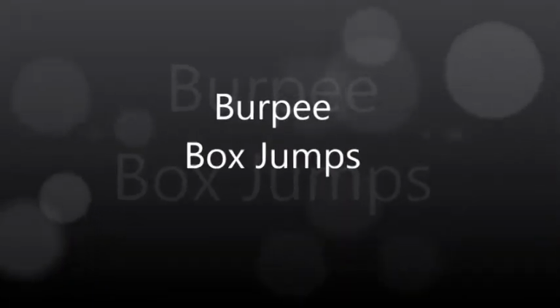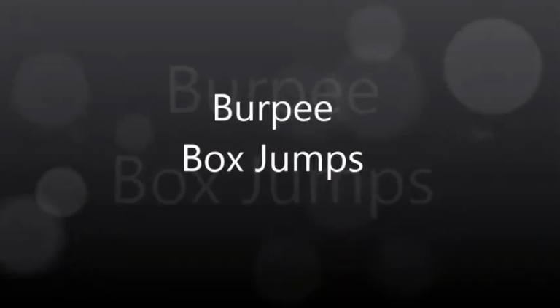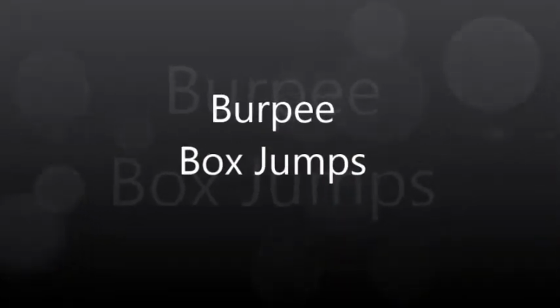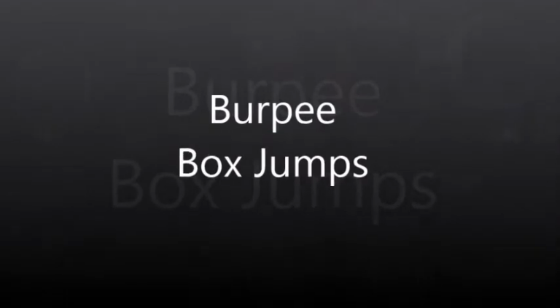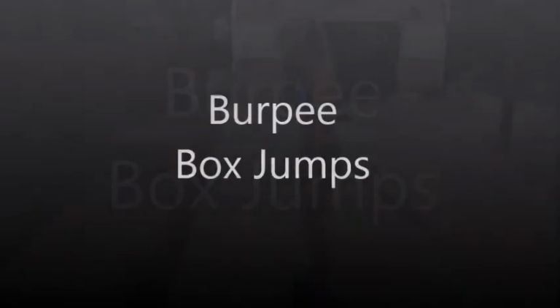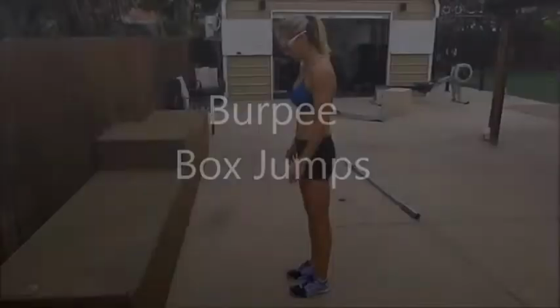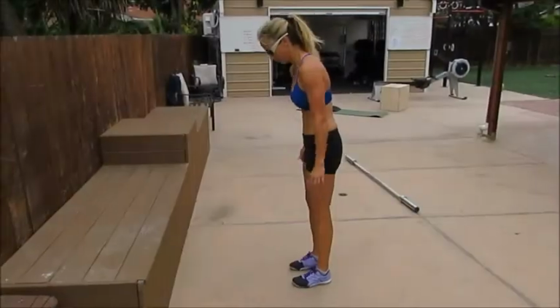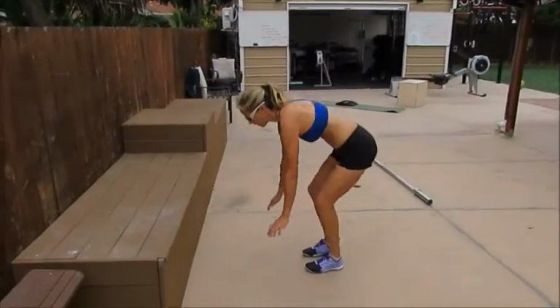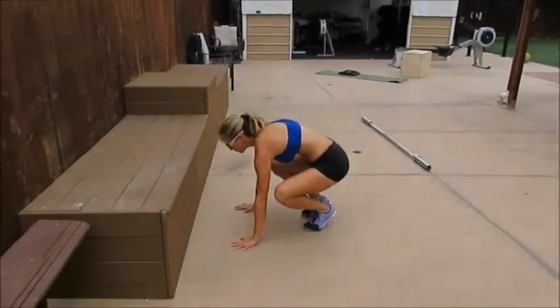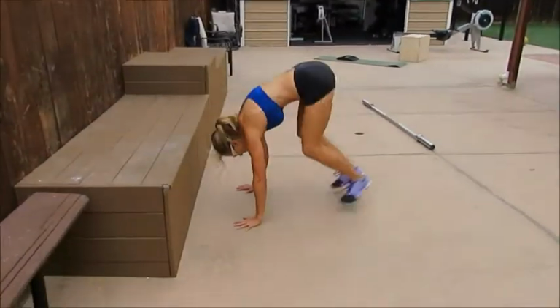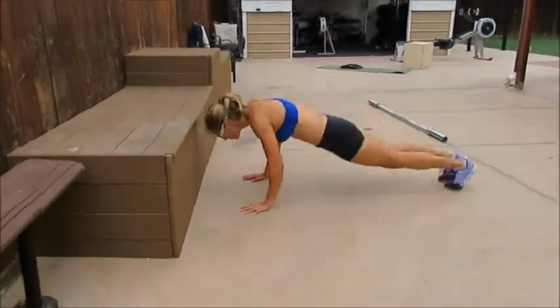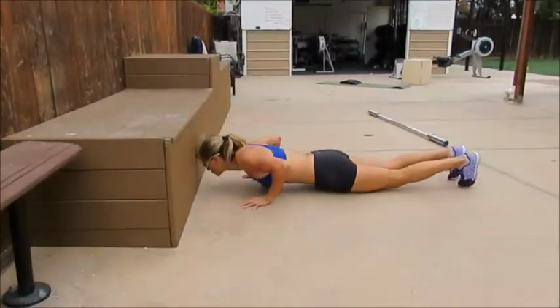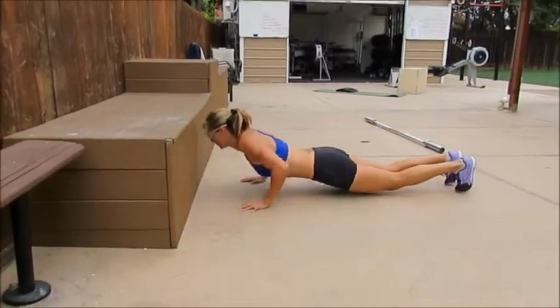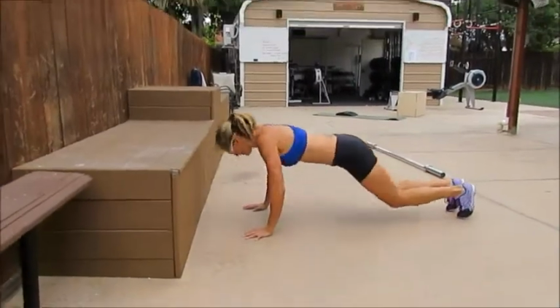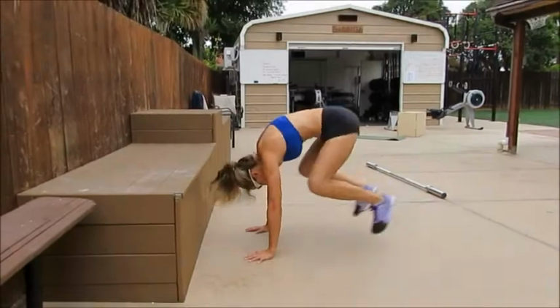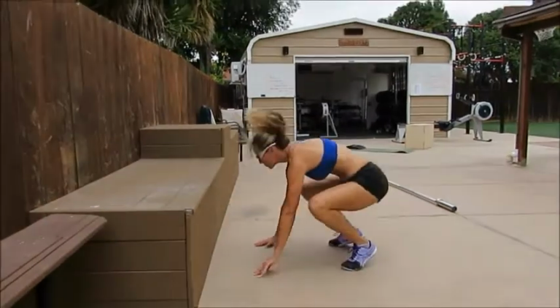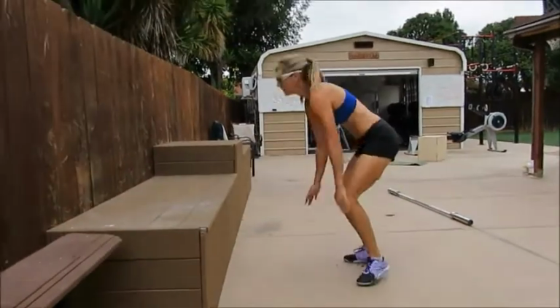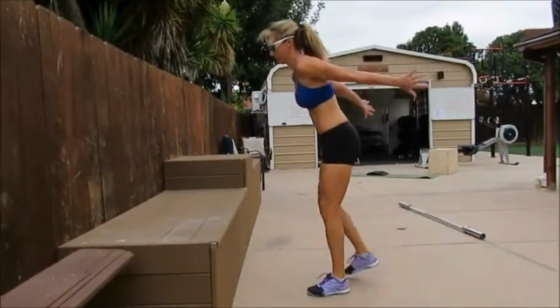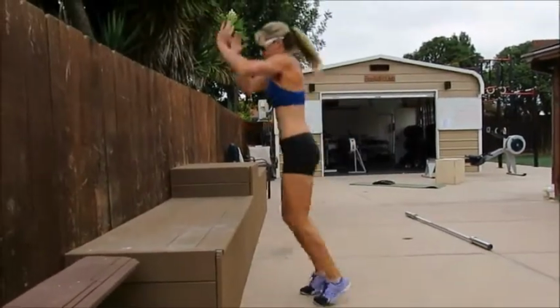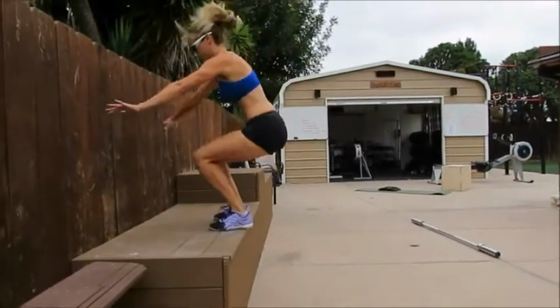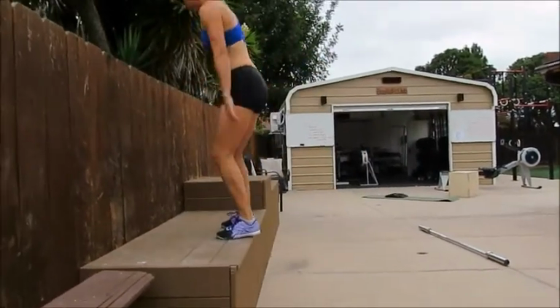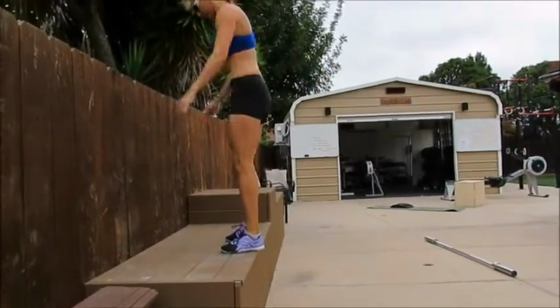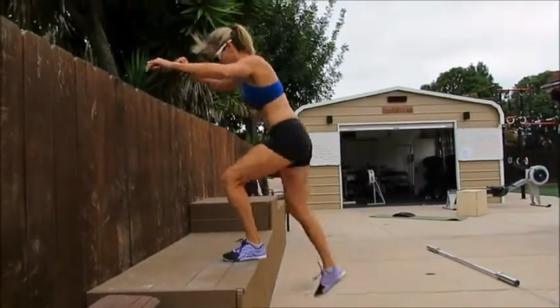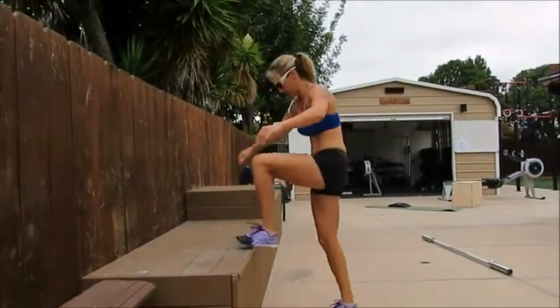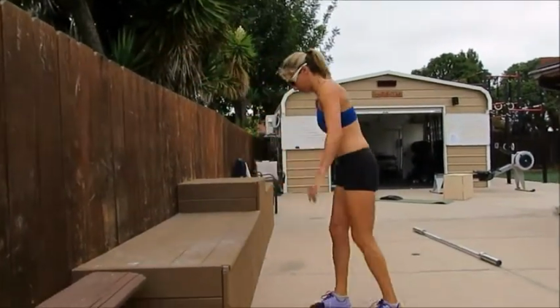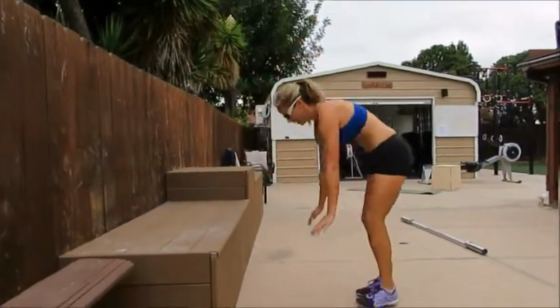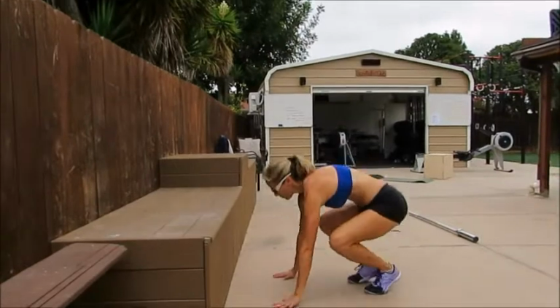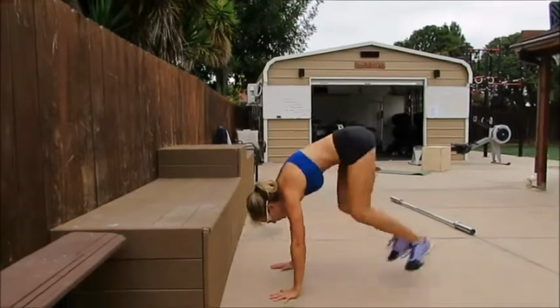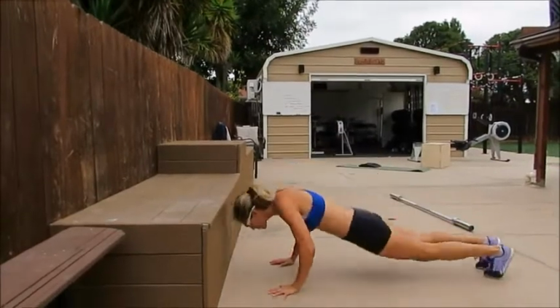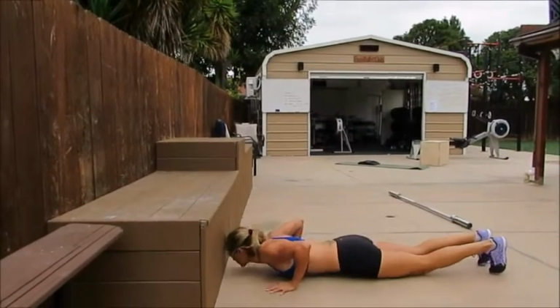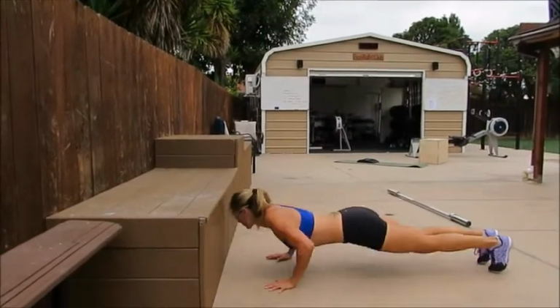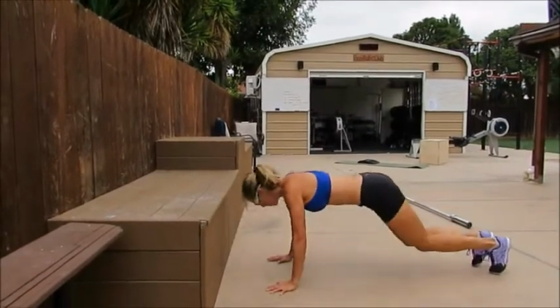There are two points of performance for burpee box jumps. The first one is make sure your body is all the way flat on the ground at the bottom of the burpee. The other one is make sure your hips are fully extended at the top of the box jump and you're standing straight up.